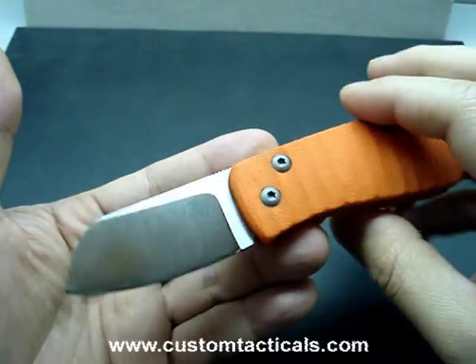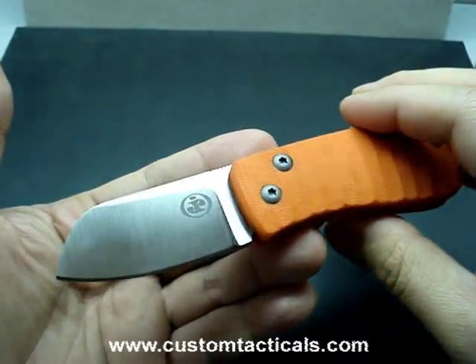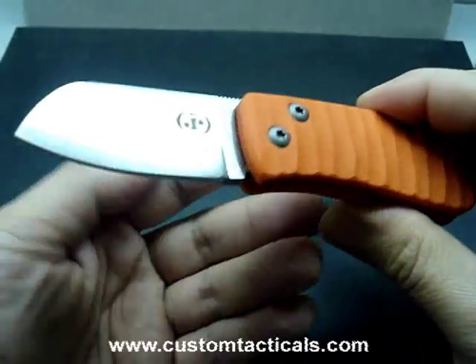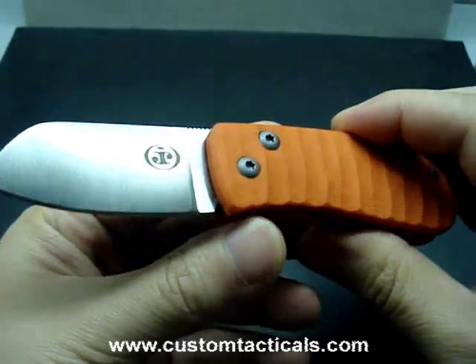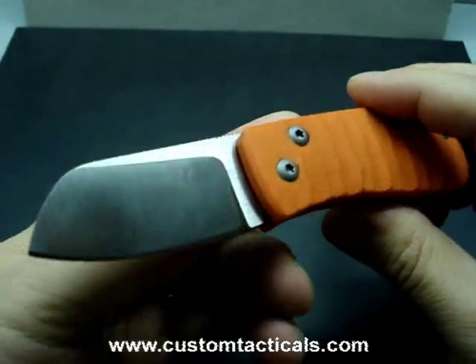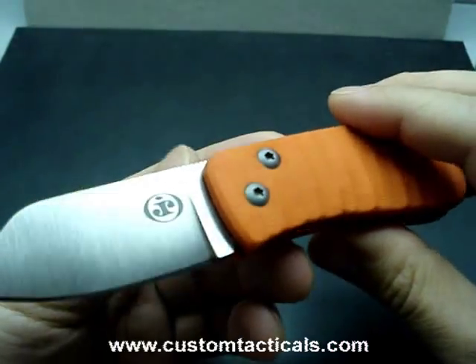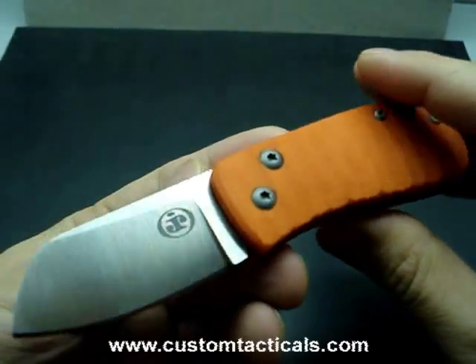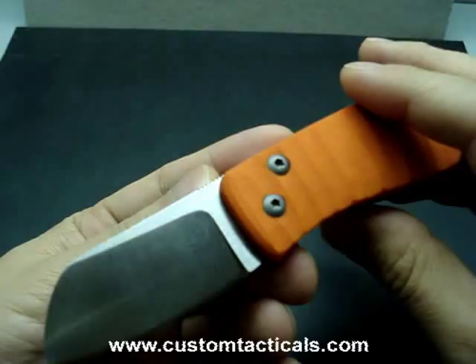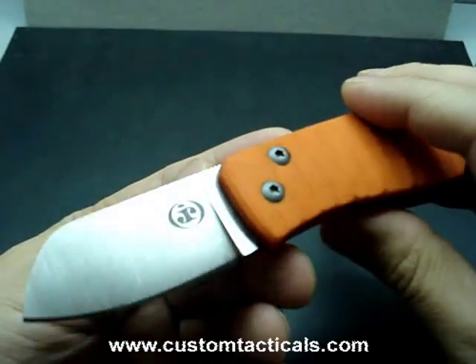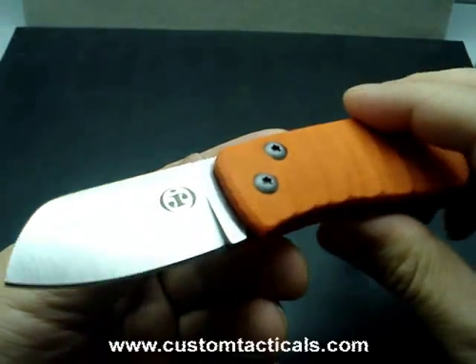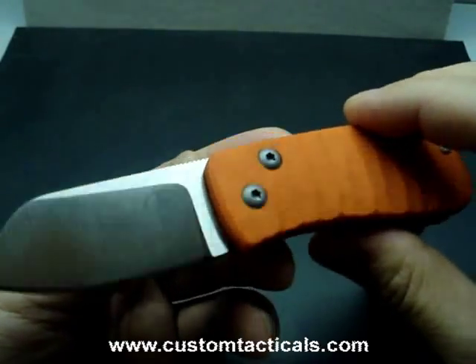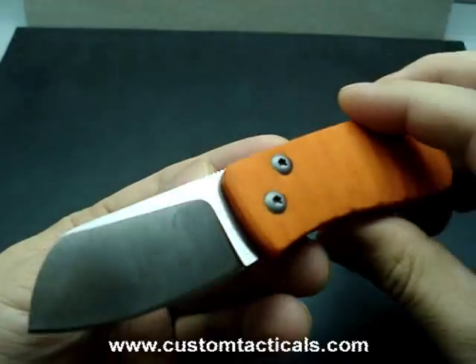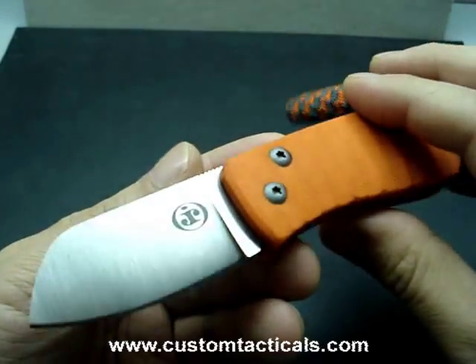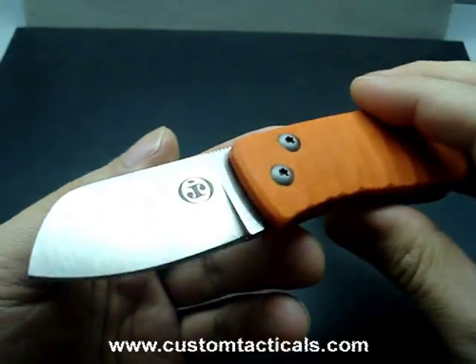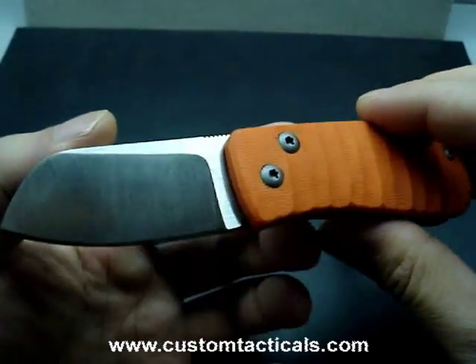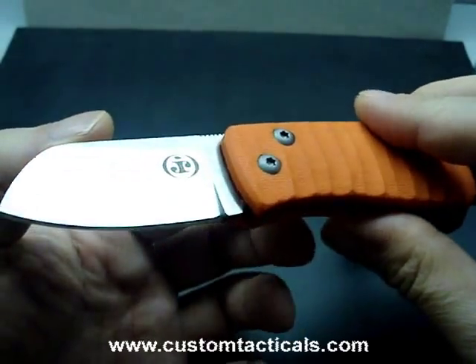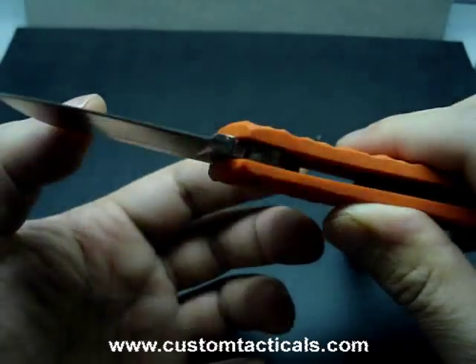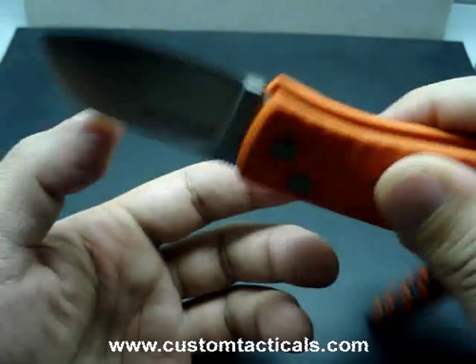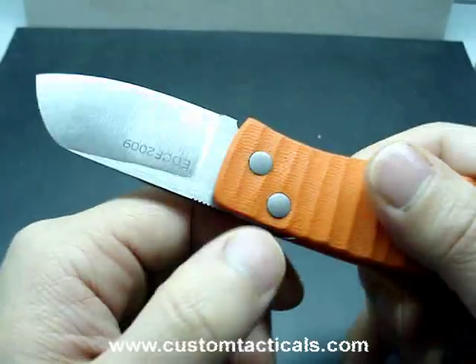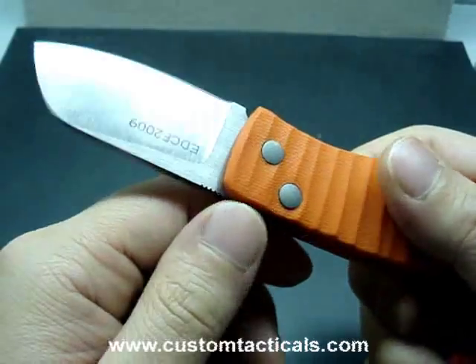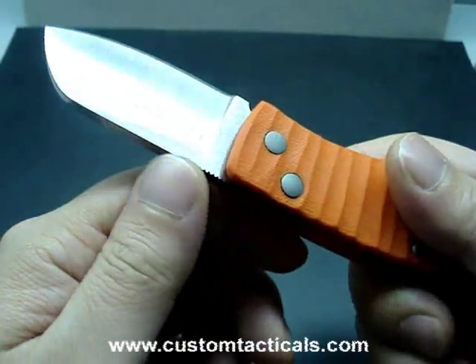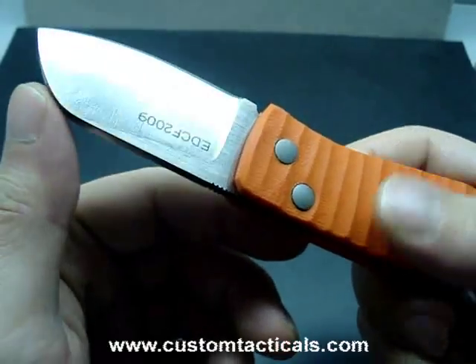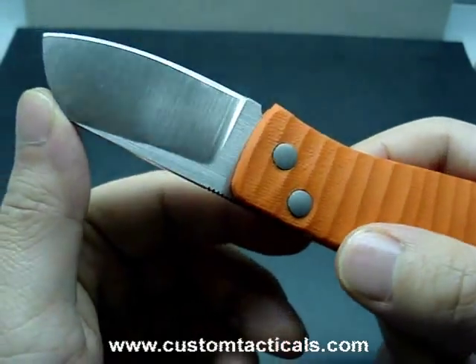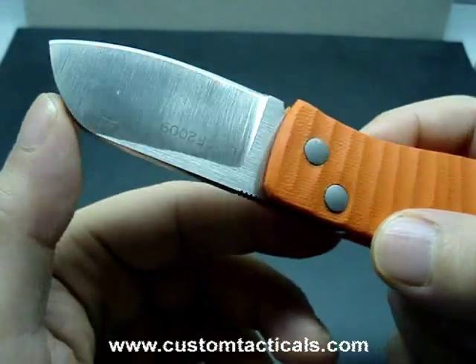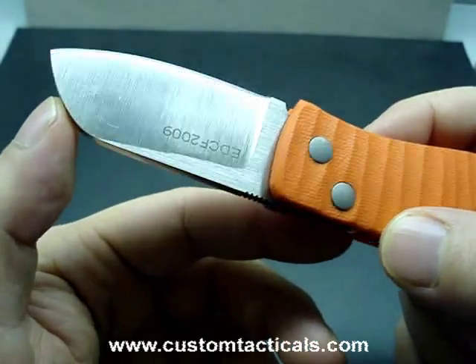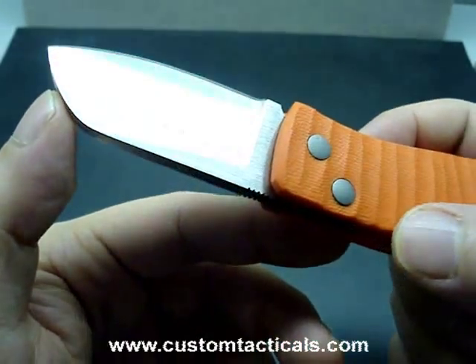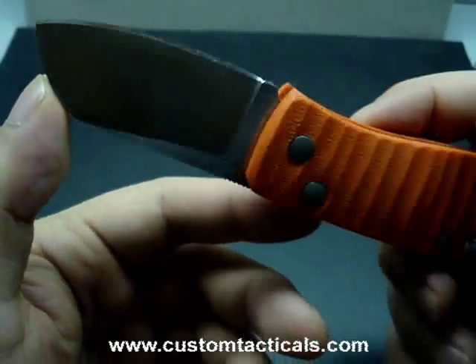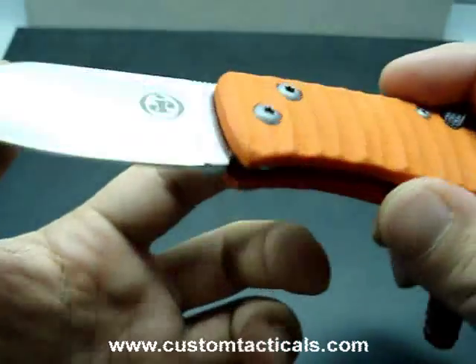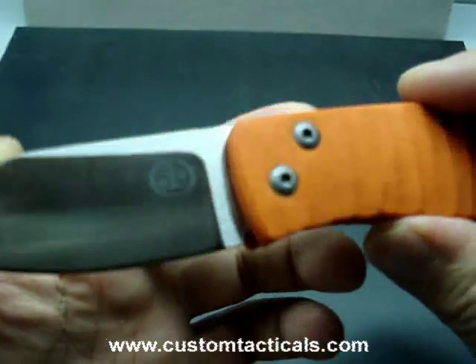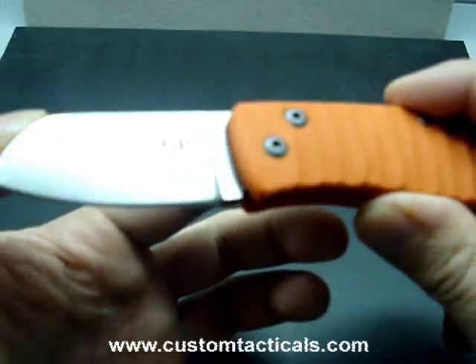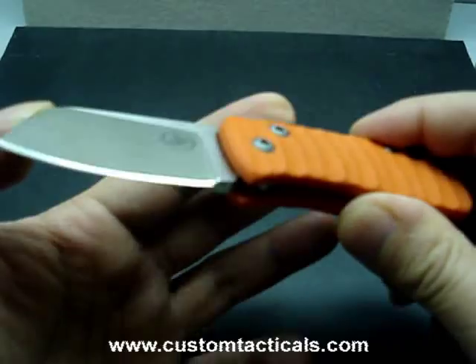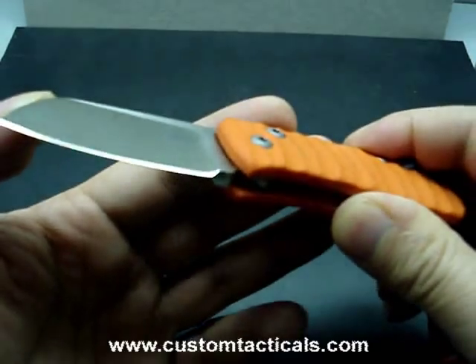Customtacticals.com here. The knife we're looking at today is the Jared Ryan, or J. Ryan as he's known on the forums, or Jryan72 I believe, friction folder.